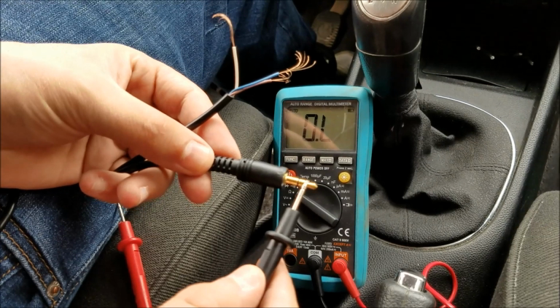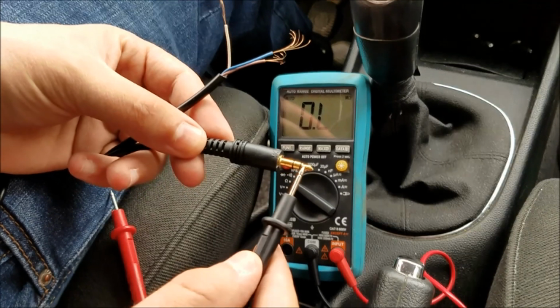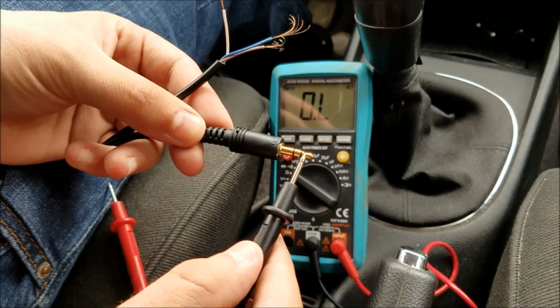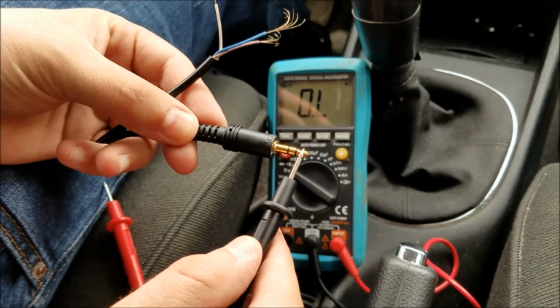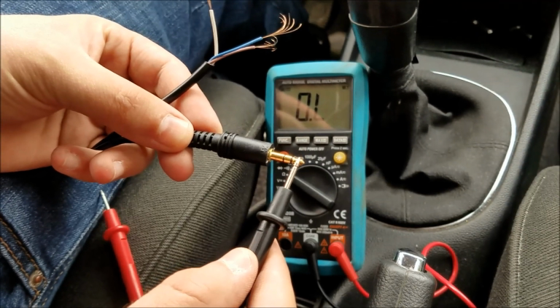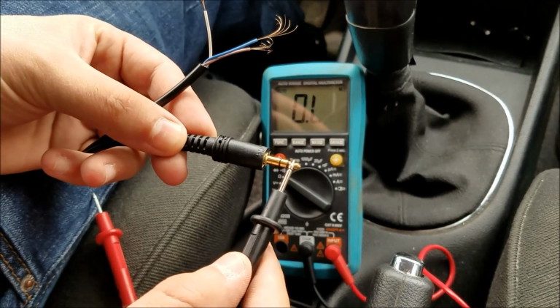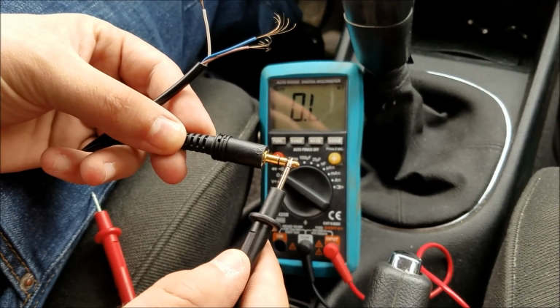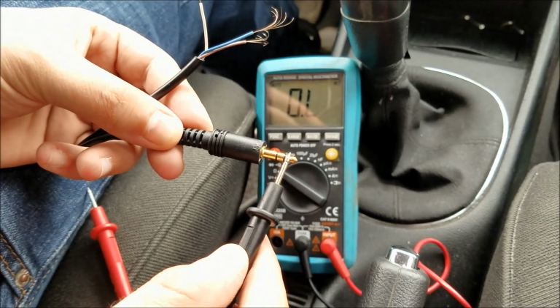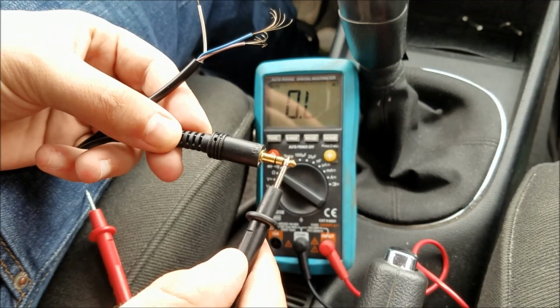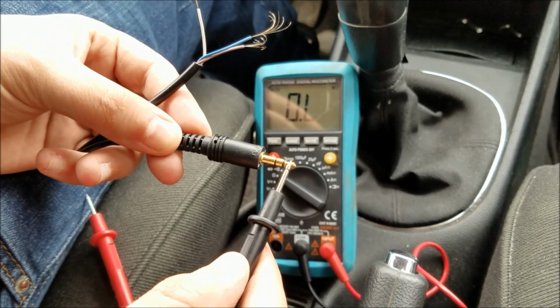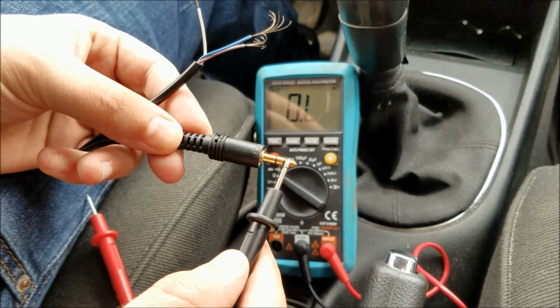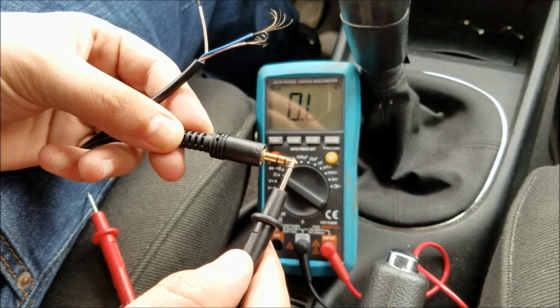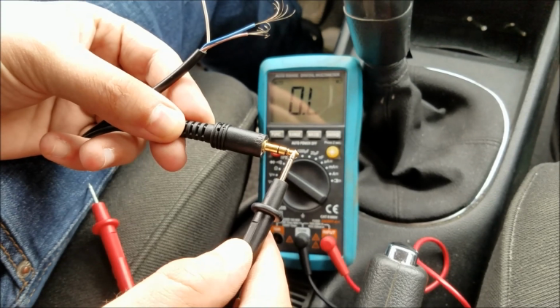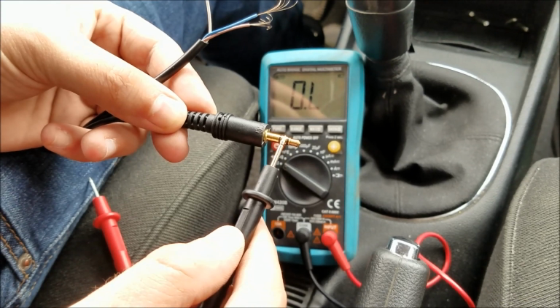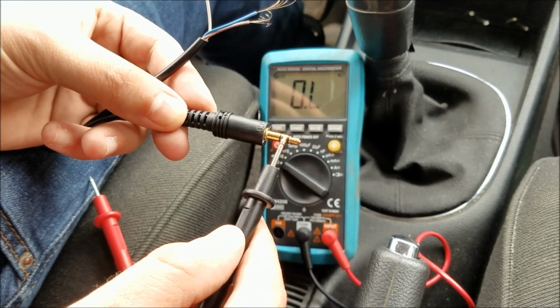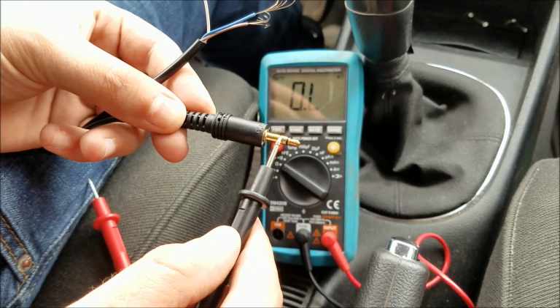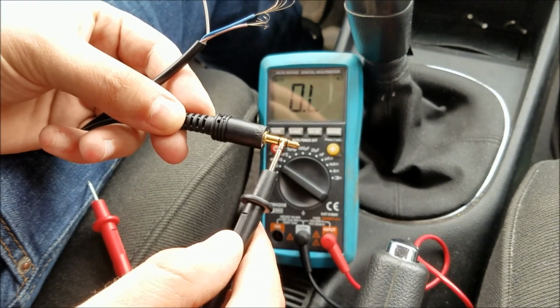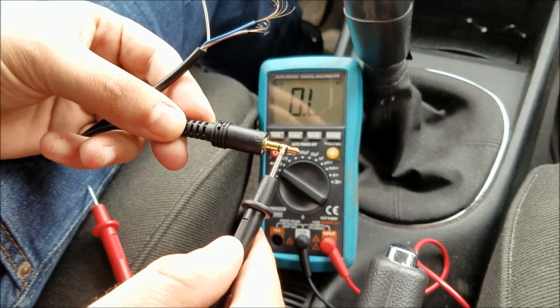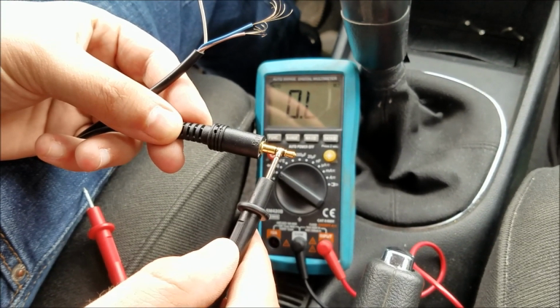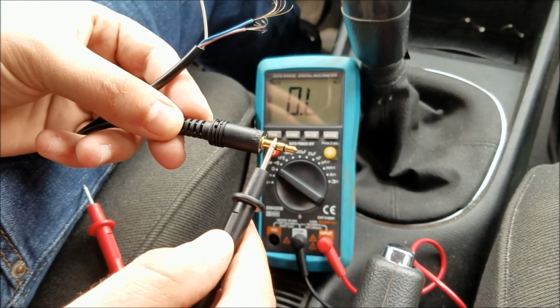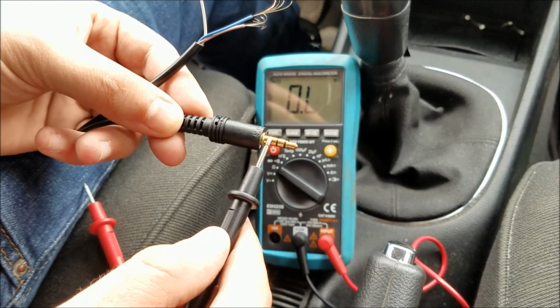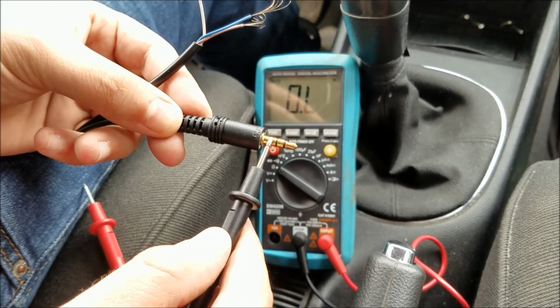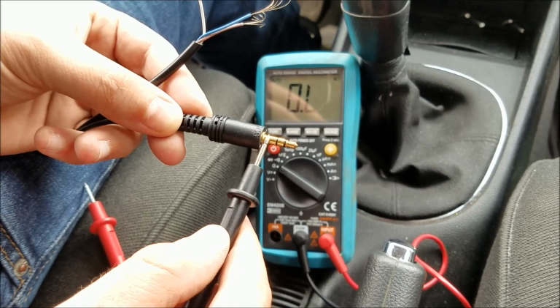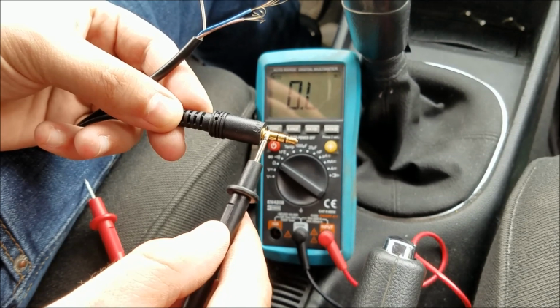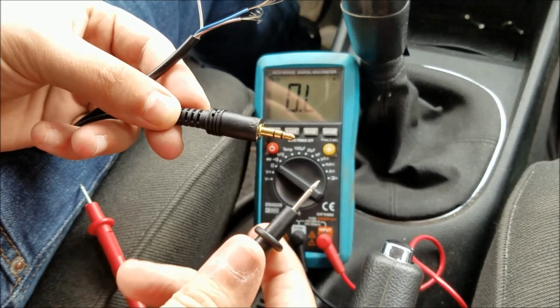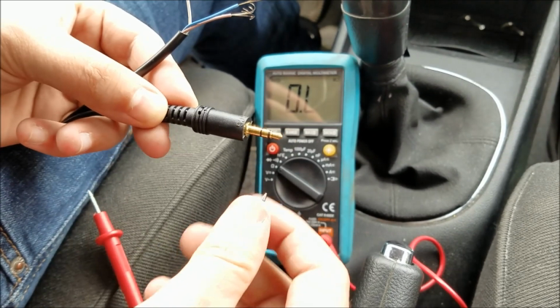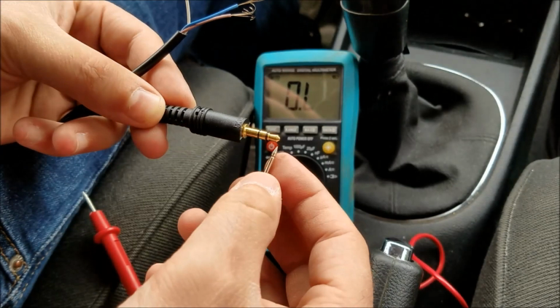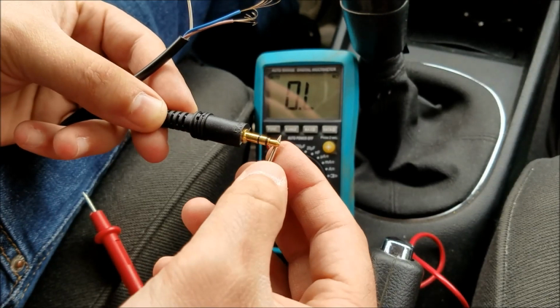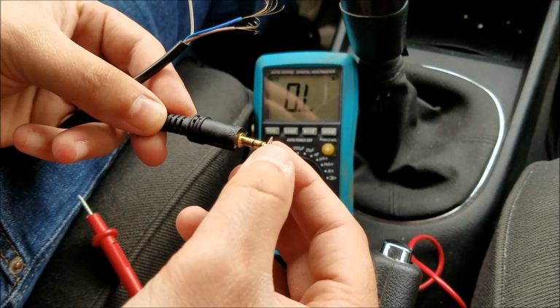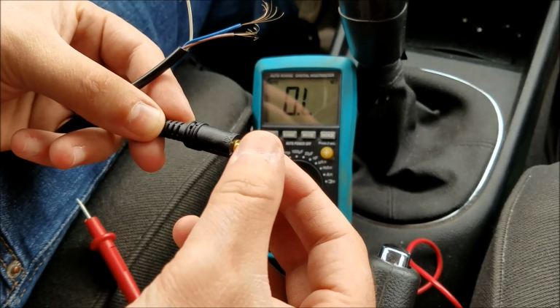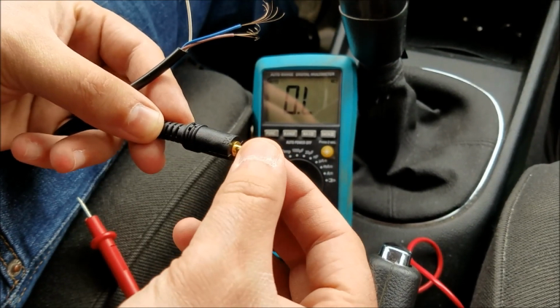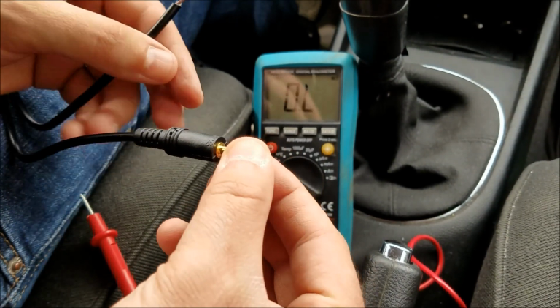The first part of your jack is gonna be your left side audio, the middle part is gonna be your right side, and this longest part right there is gonna be your ground. Now set your multimeter to ohms.